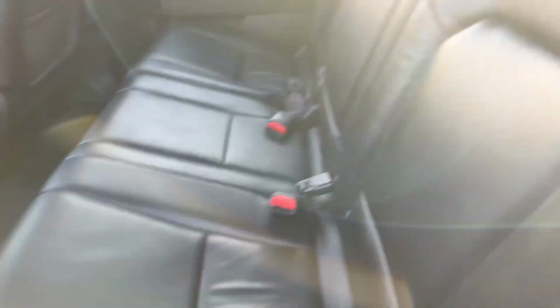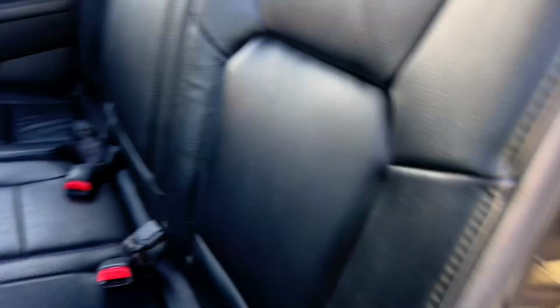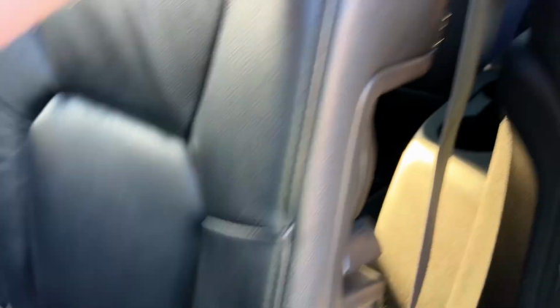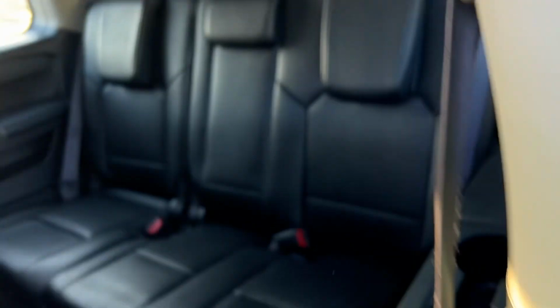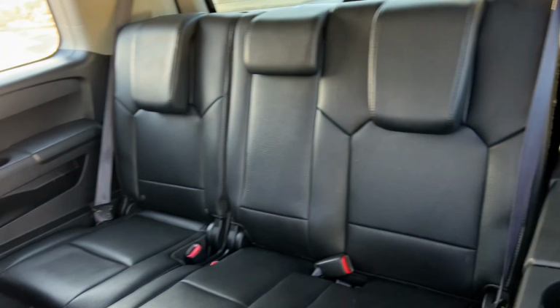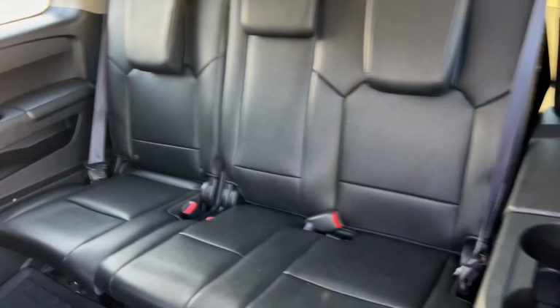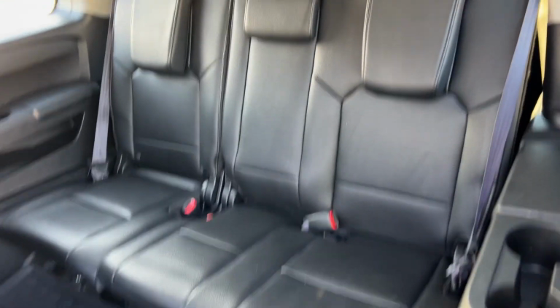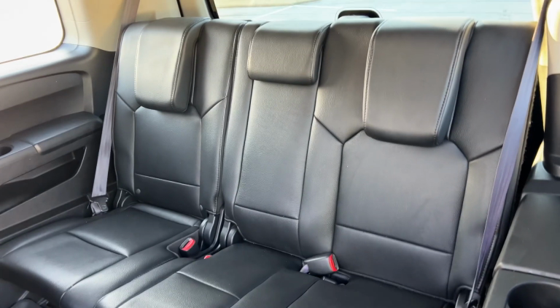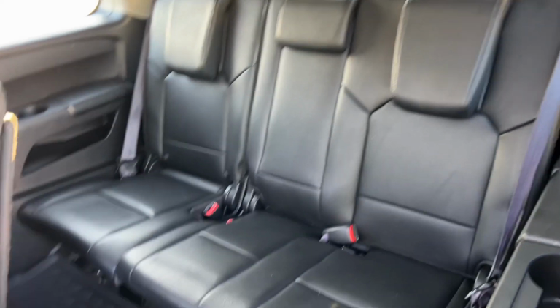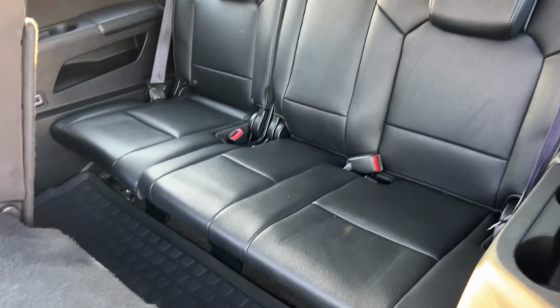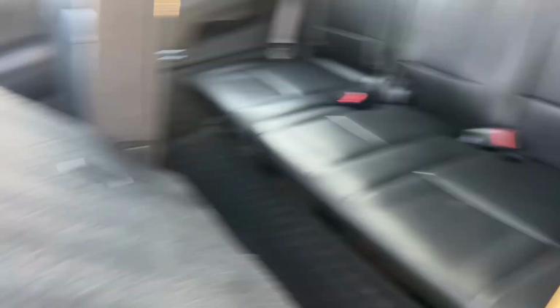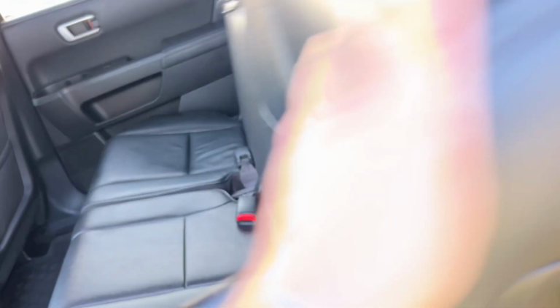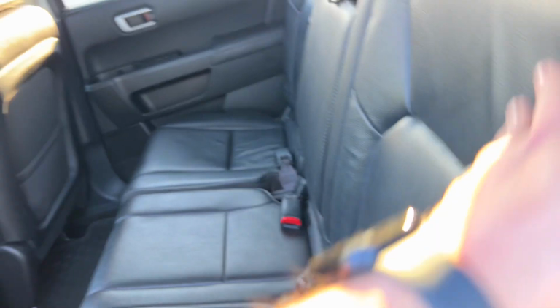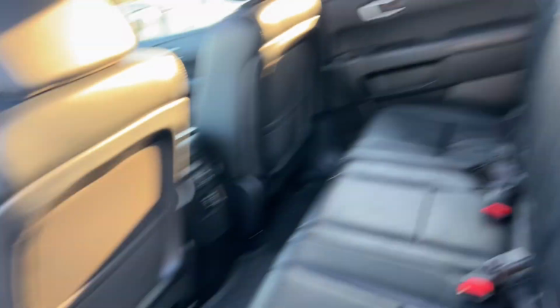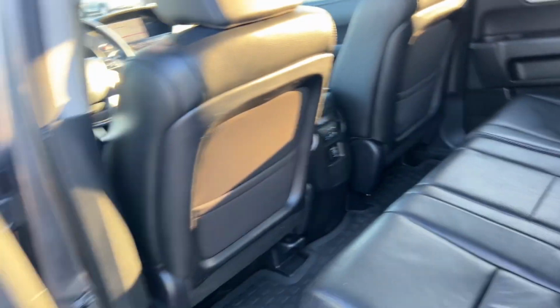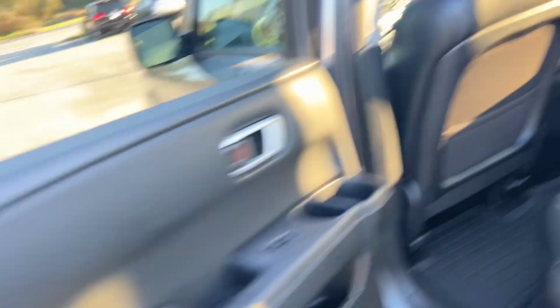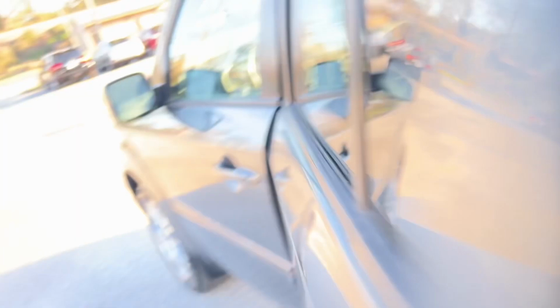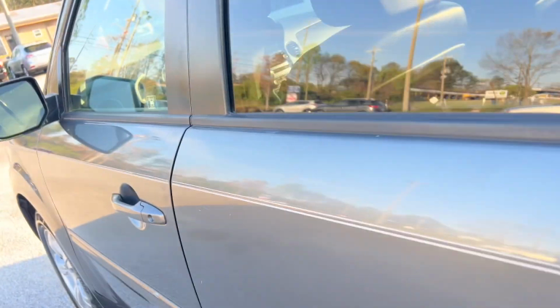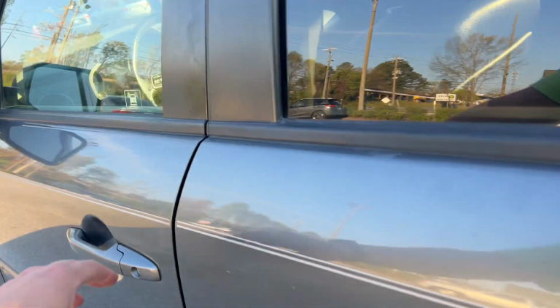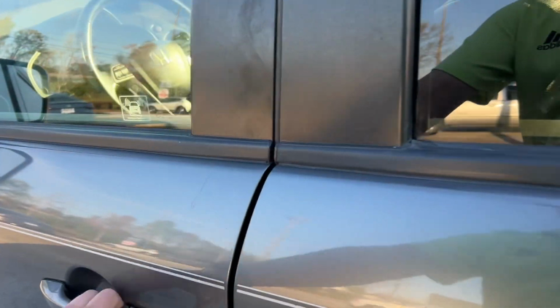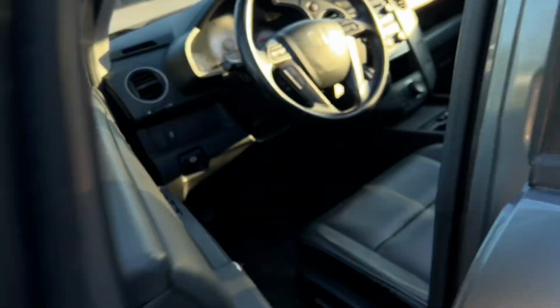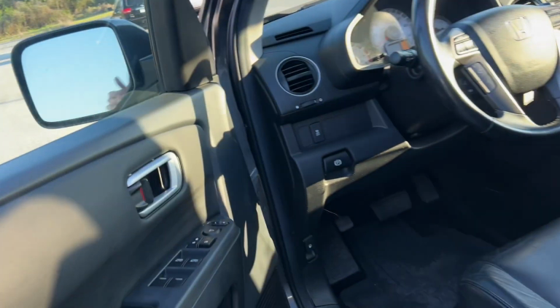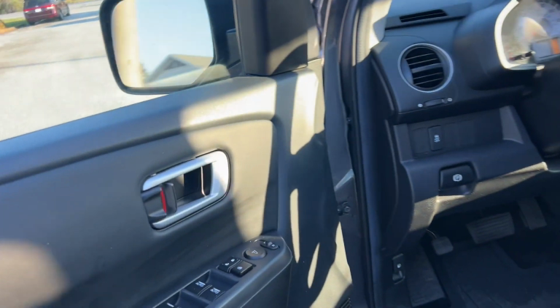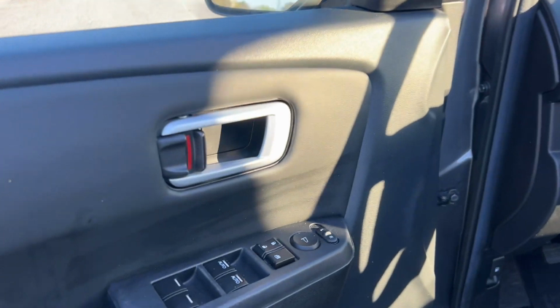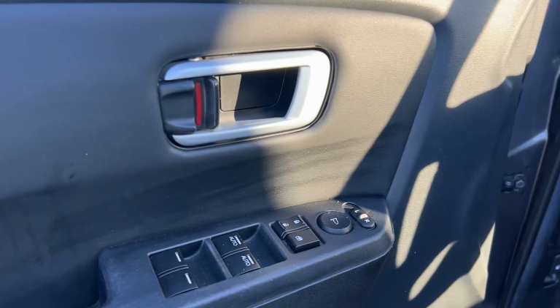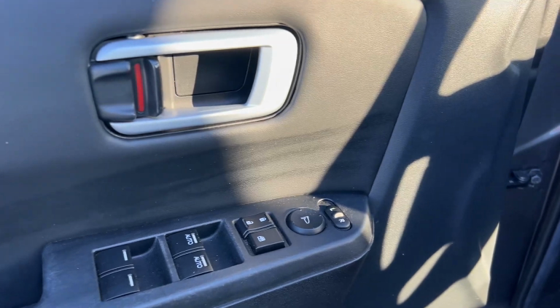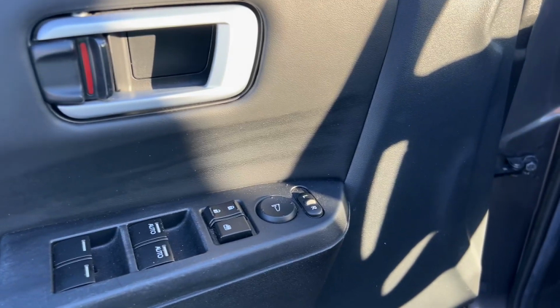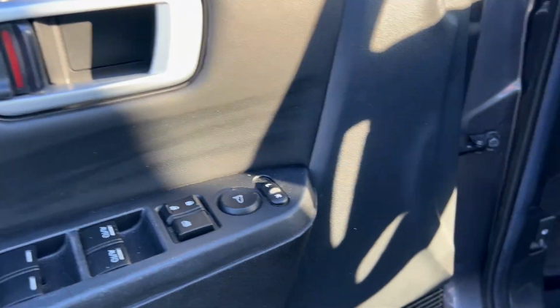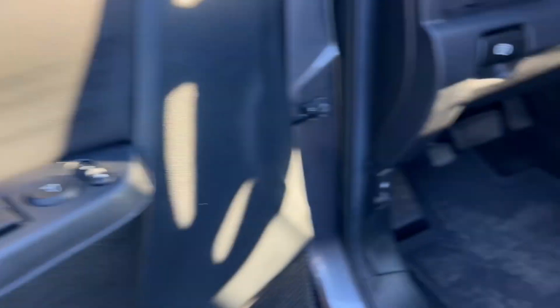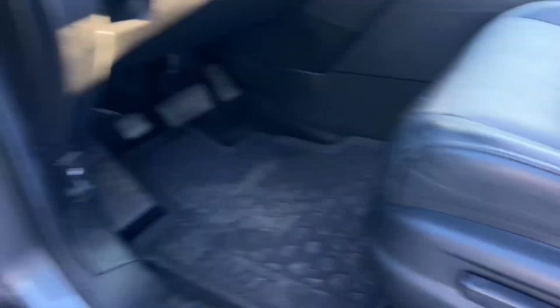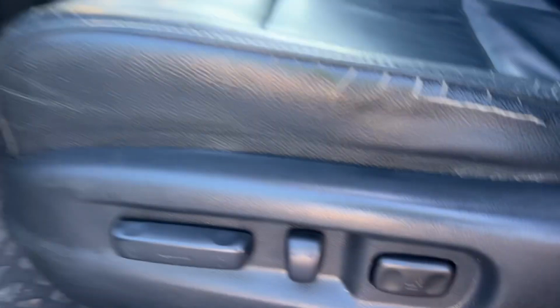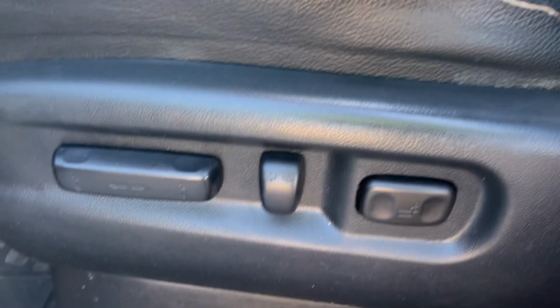All-weather floor mats, power windows, locks and mirrors, power driver seat adjustments.